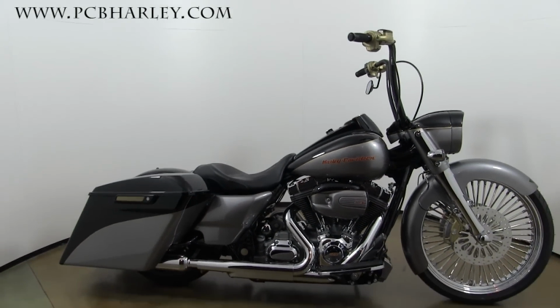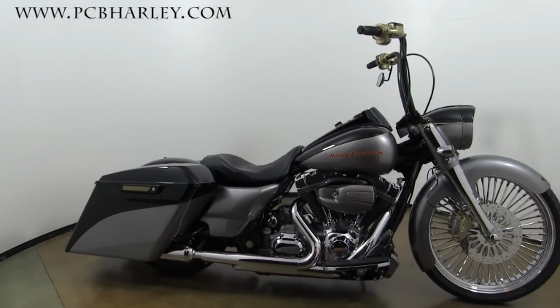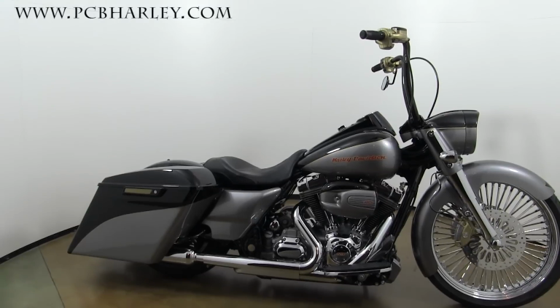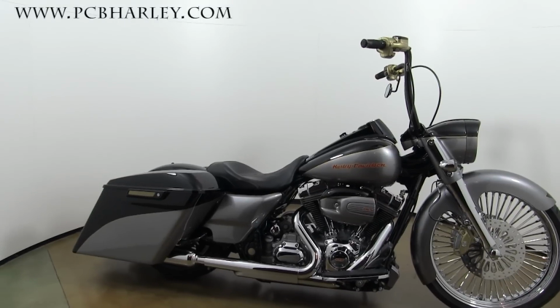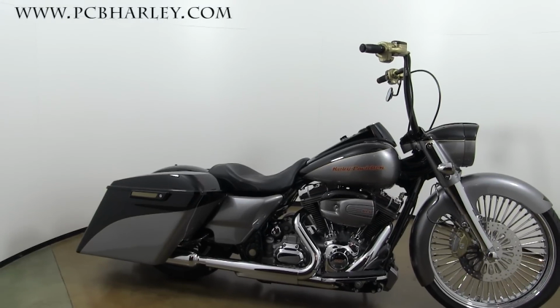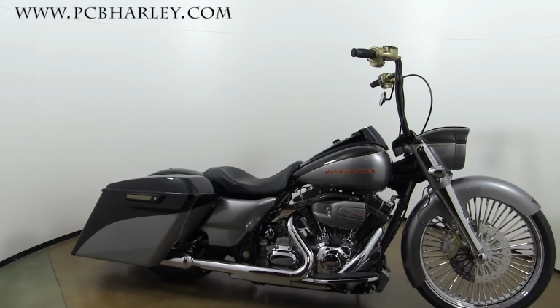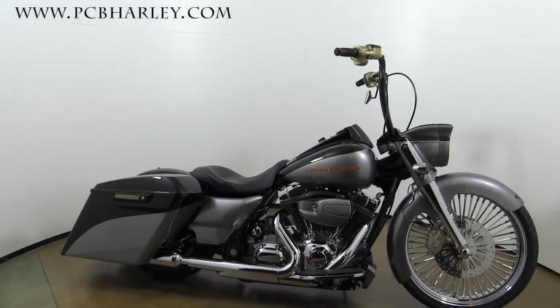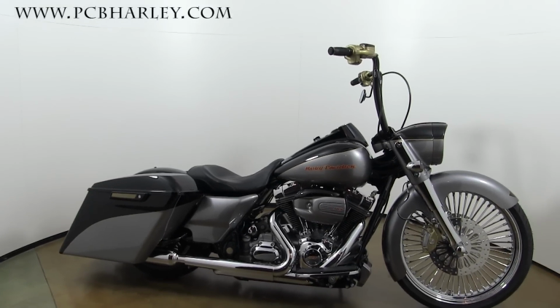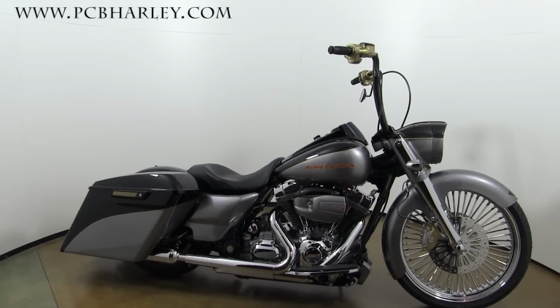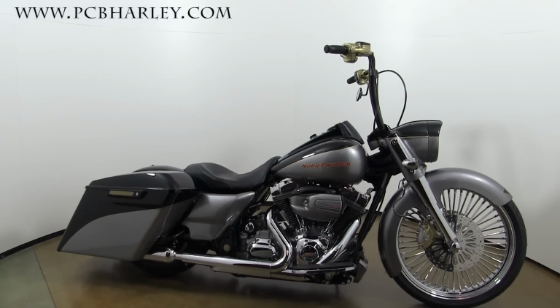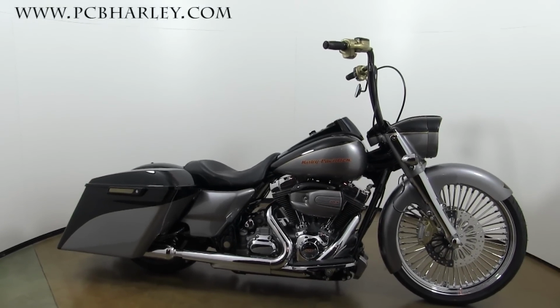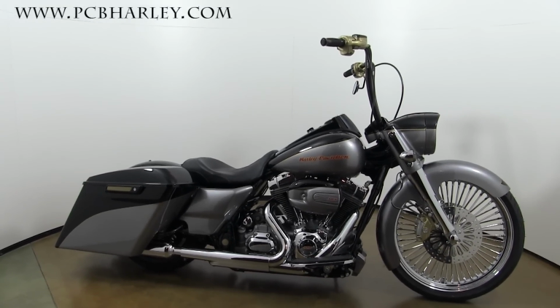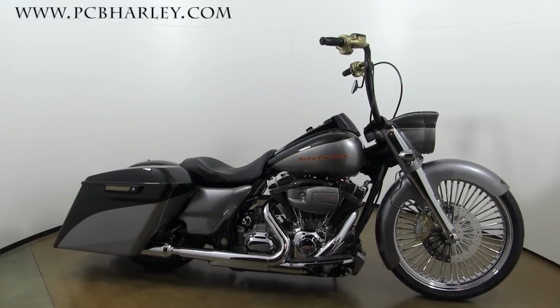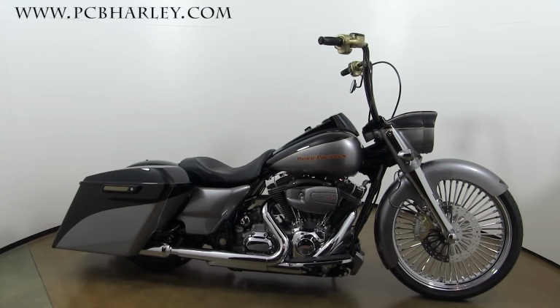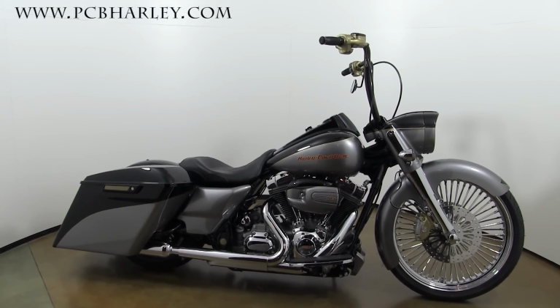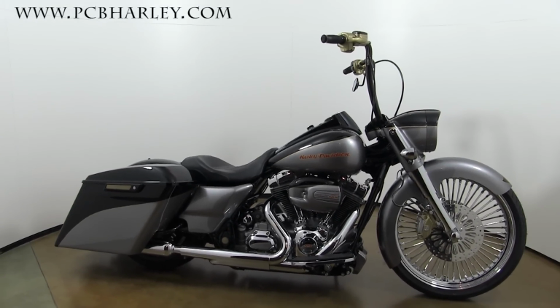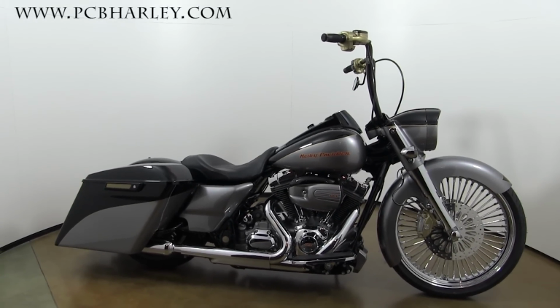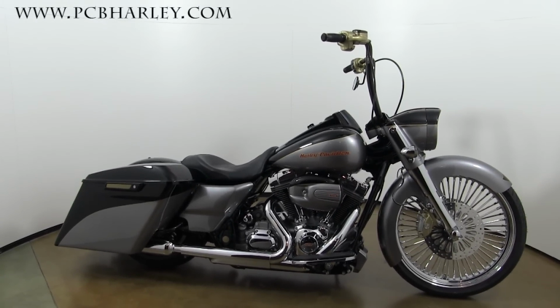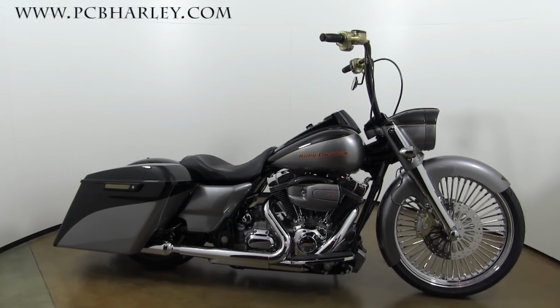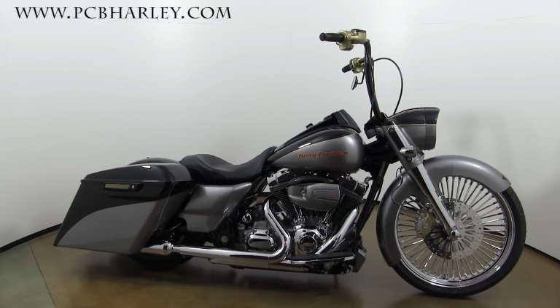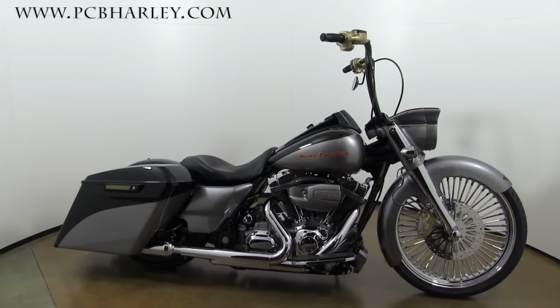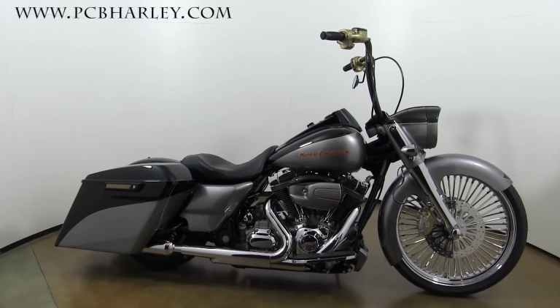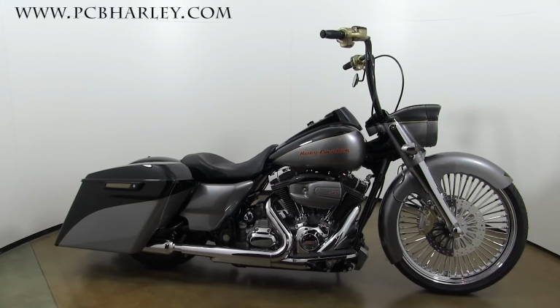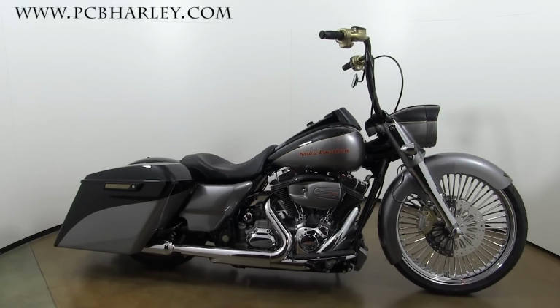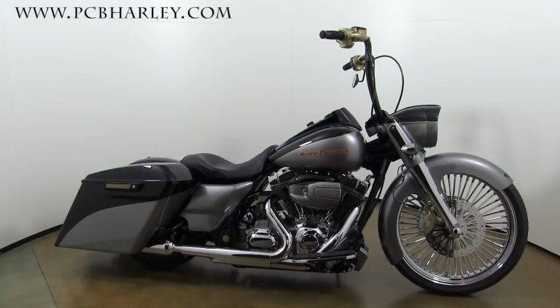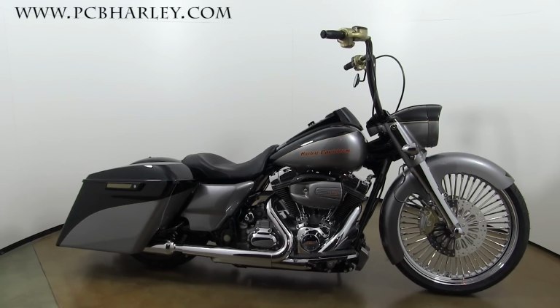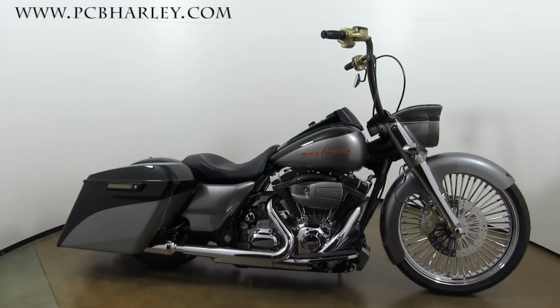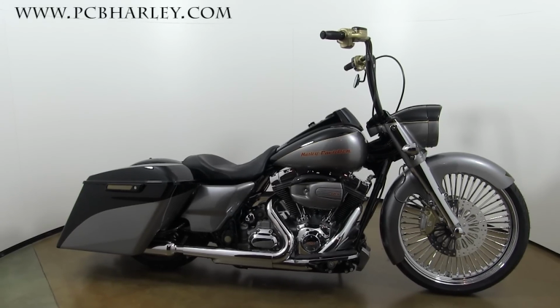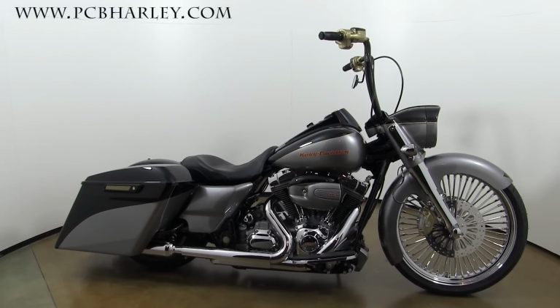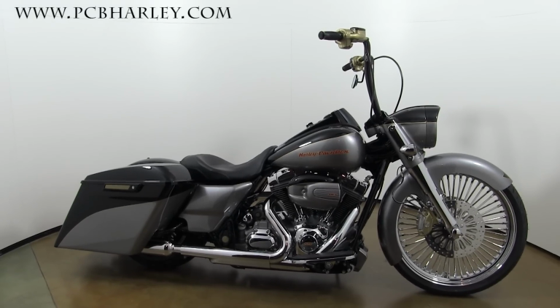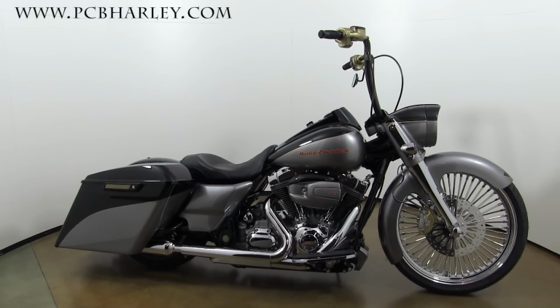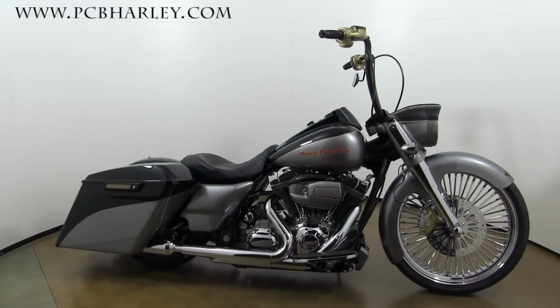Custom inserts in our latches. That's our entry for the 2016 Baddest Bagger Competition. All the bikes turned out fantastic, and we wish all our competitors best of luck. We'll see you in PCB. Thanks for checking us out.